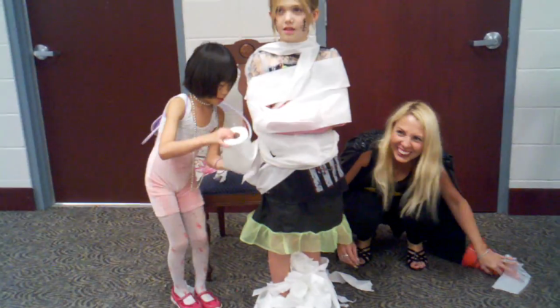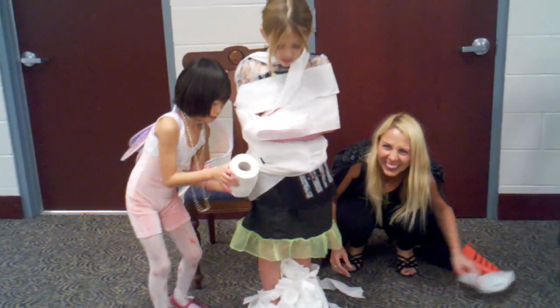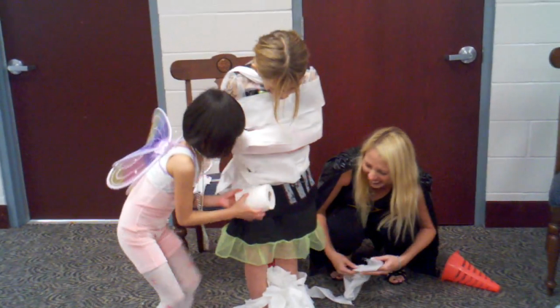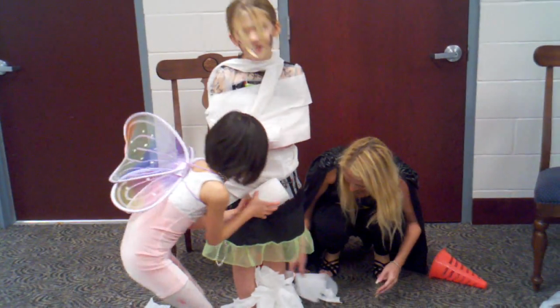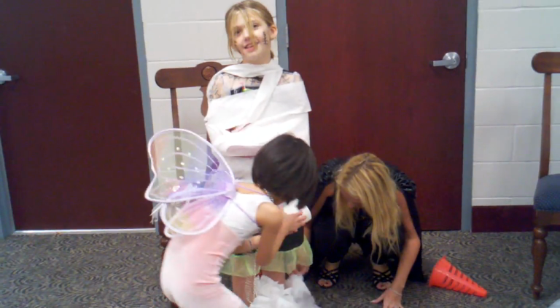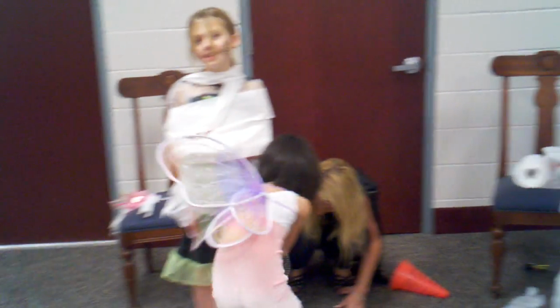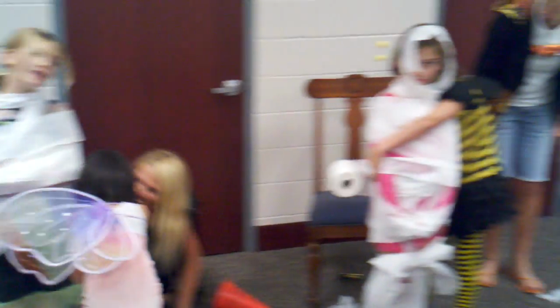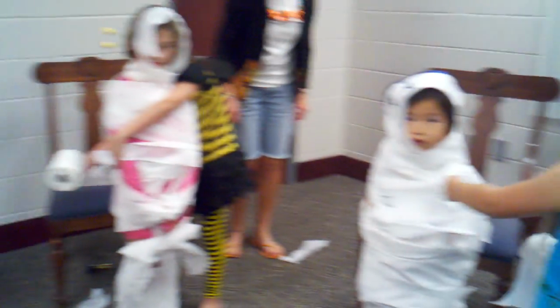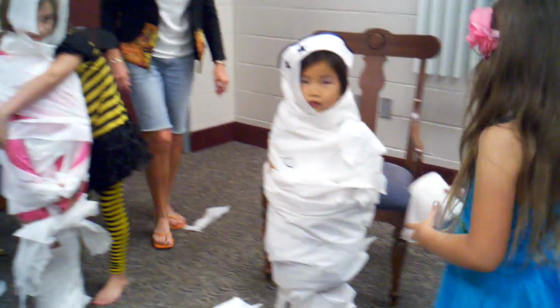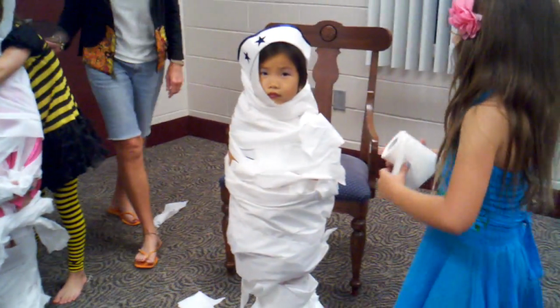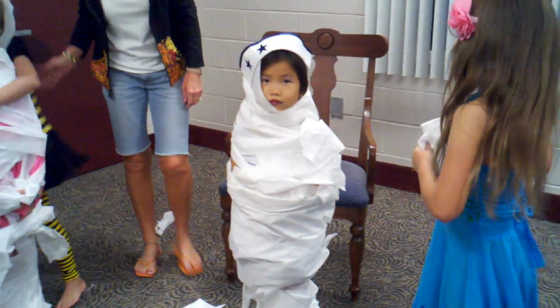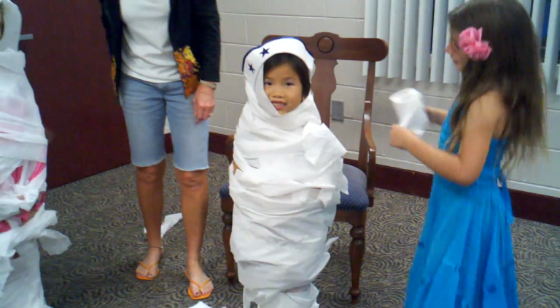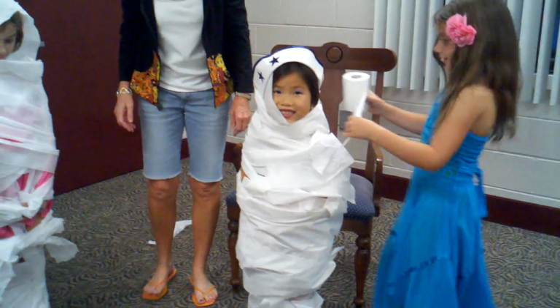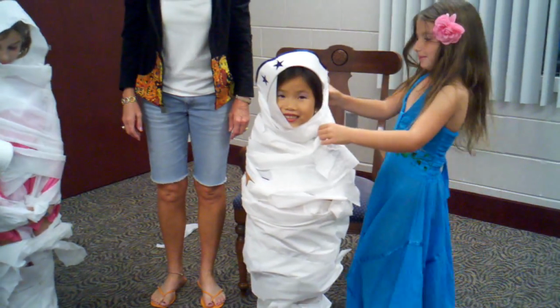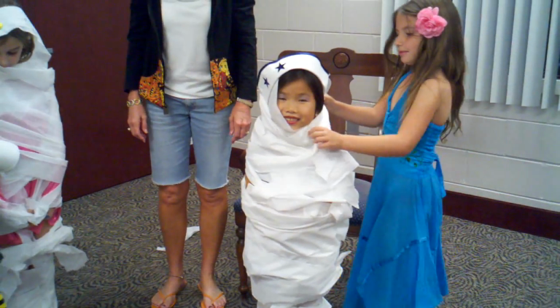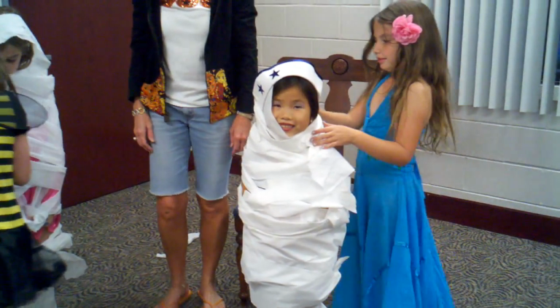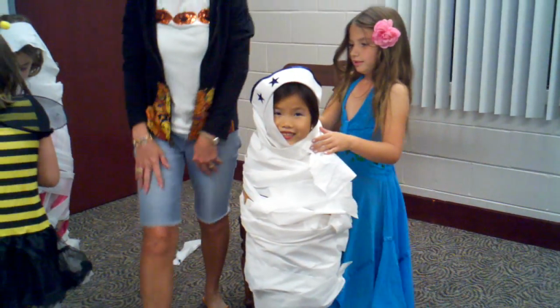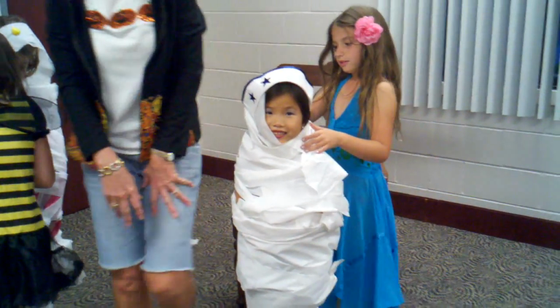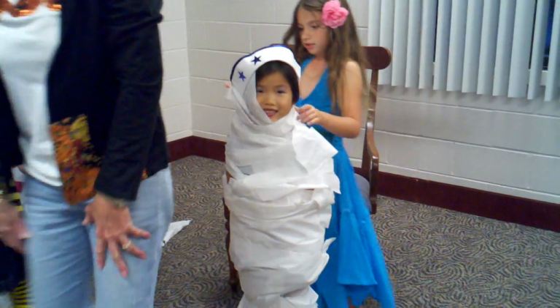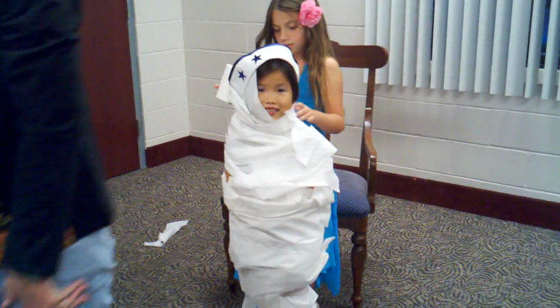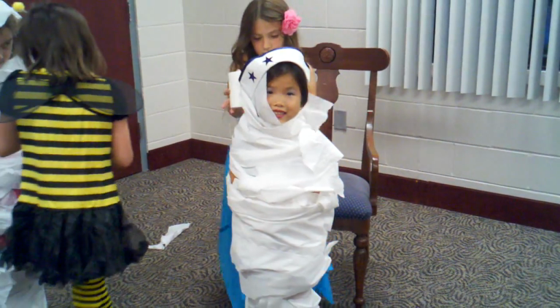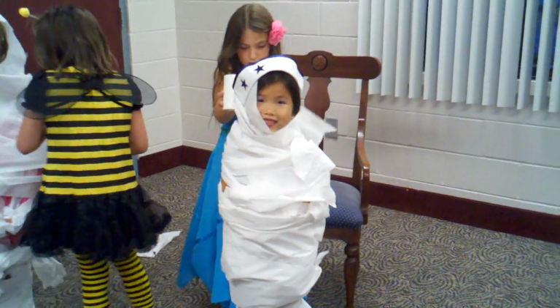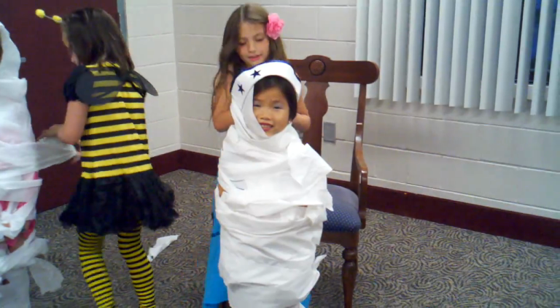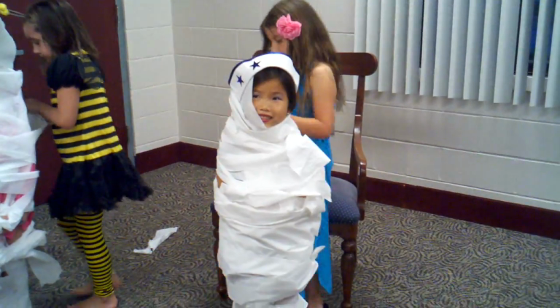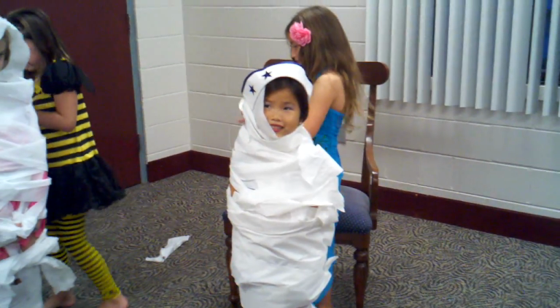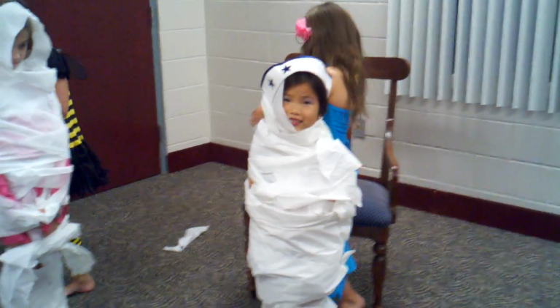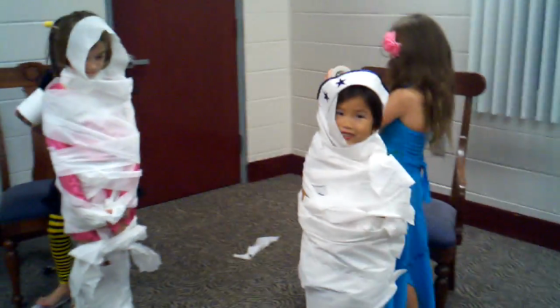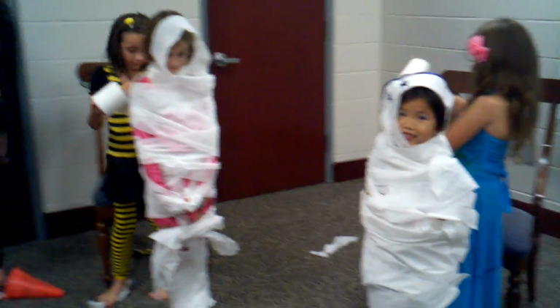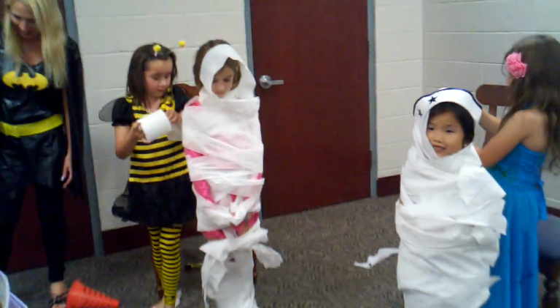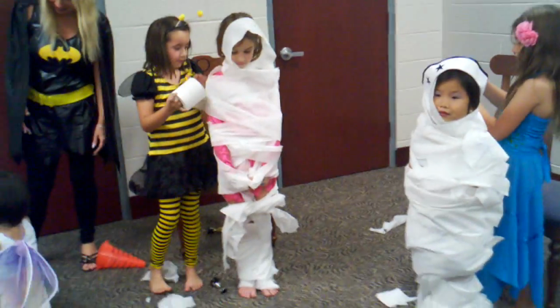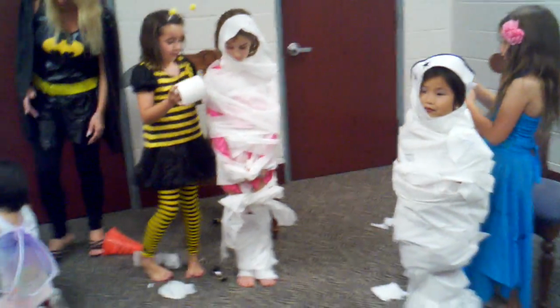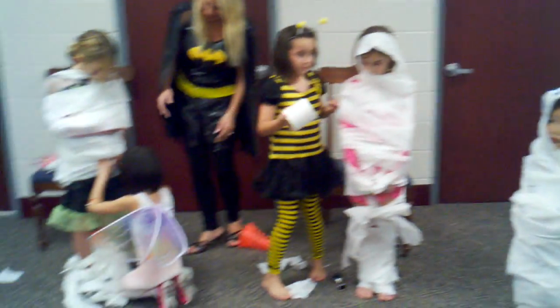Olivia, your feet are really coming along. She's doing a great job. Look how good she stays still for you, too, so it stays on. Excellent job, you guys.